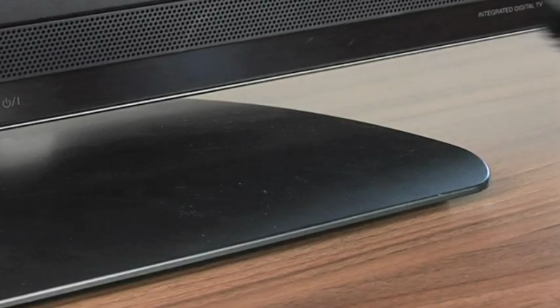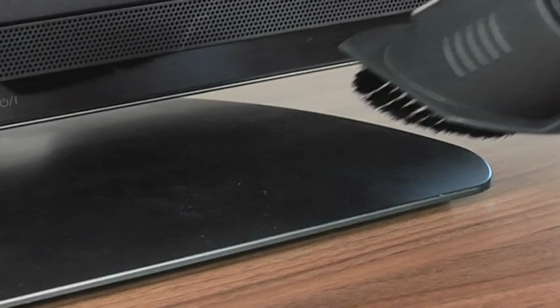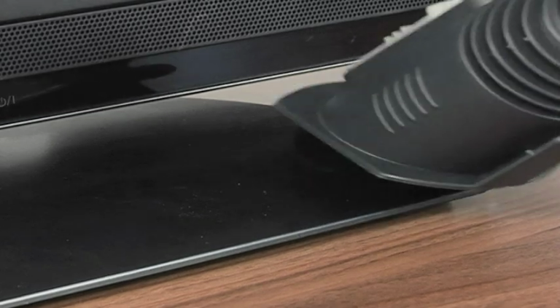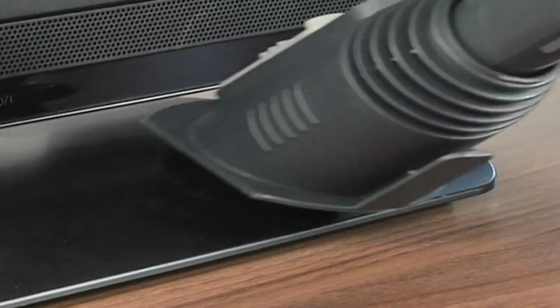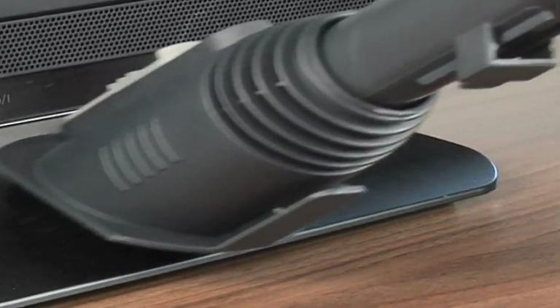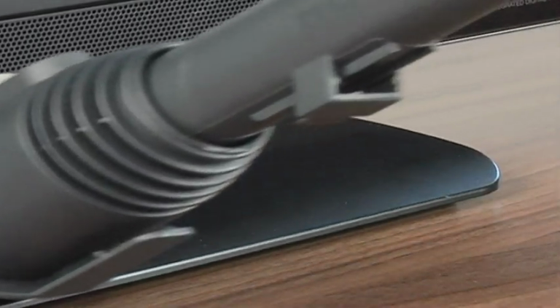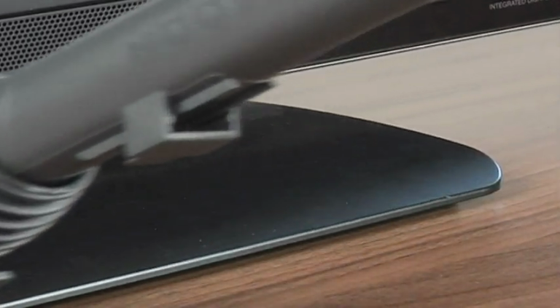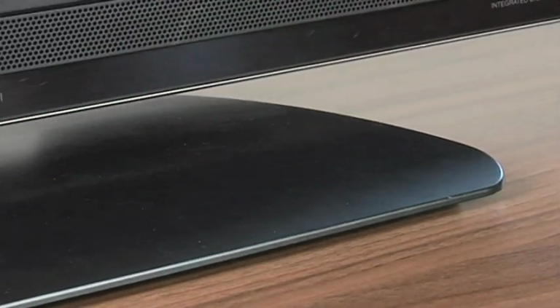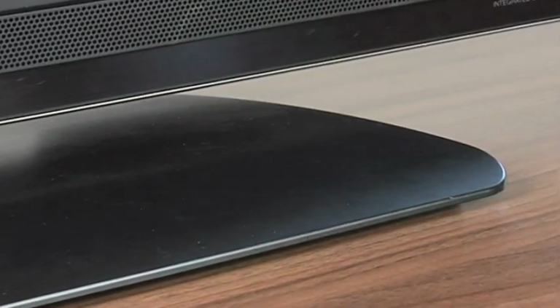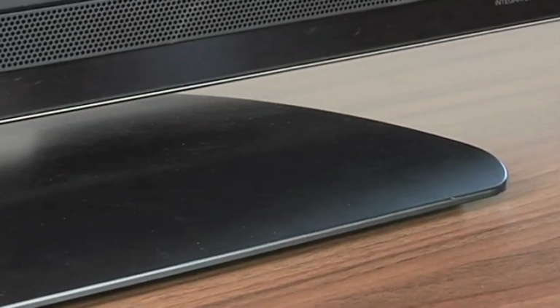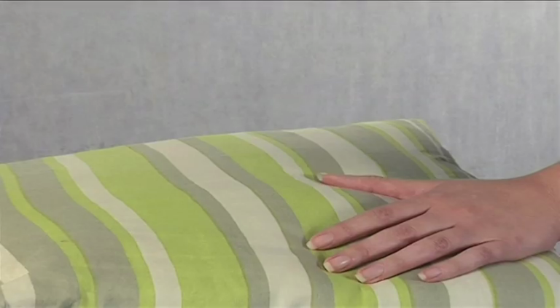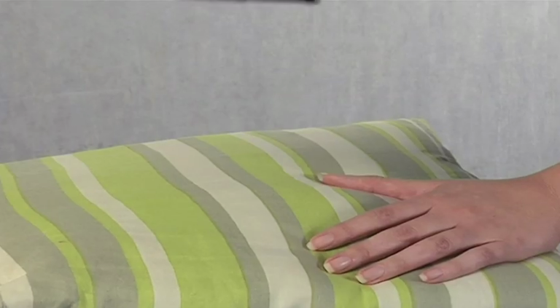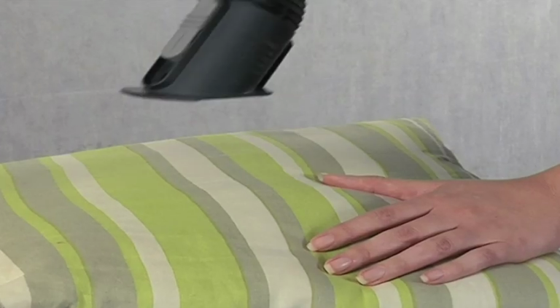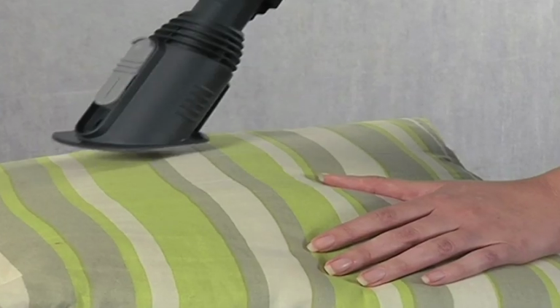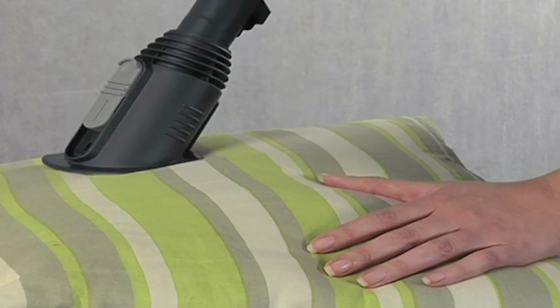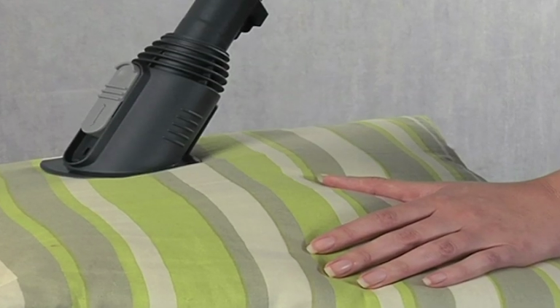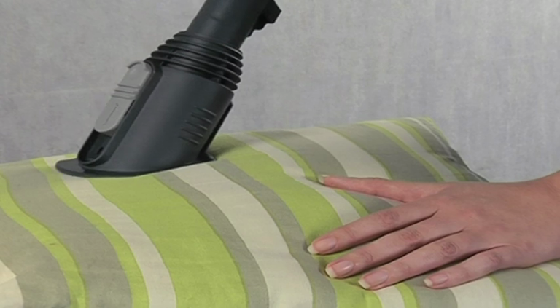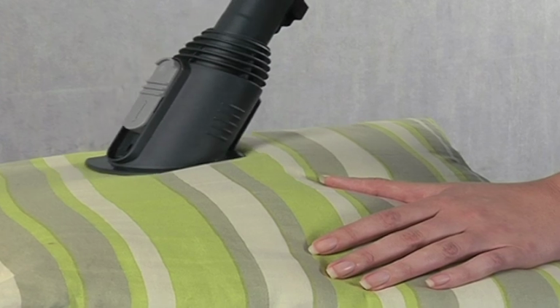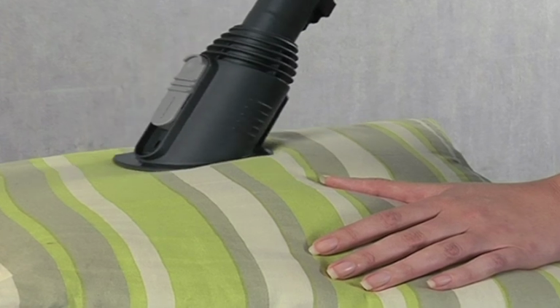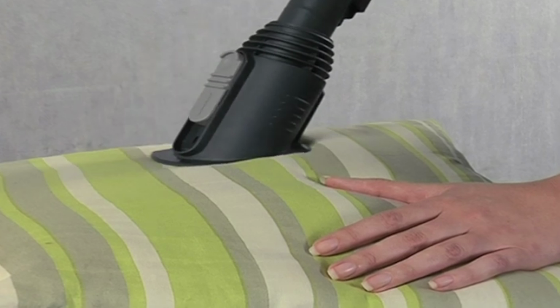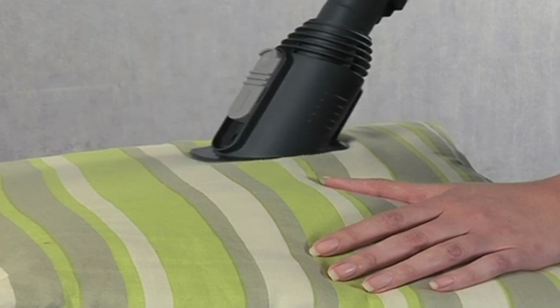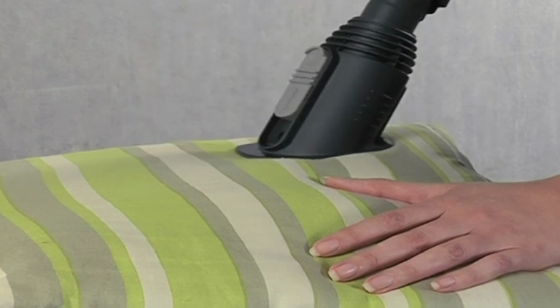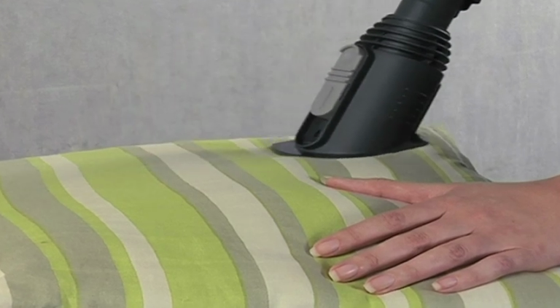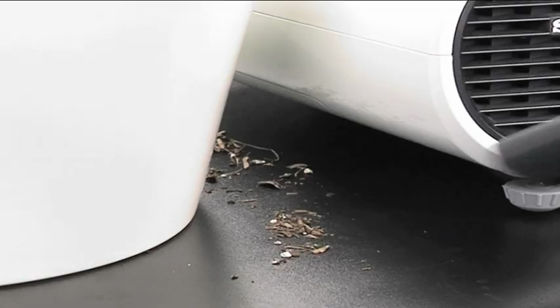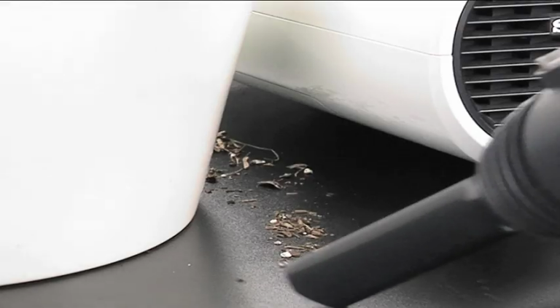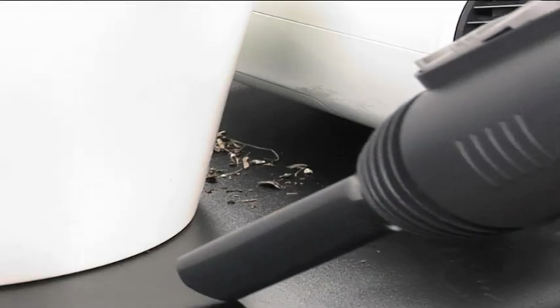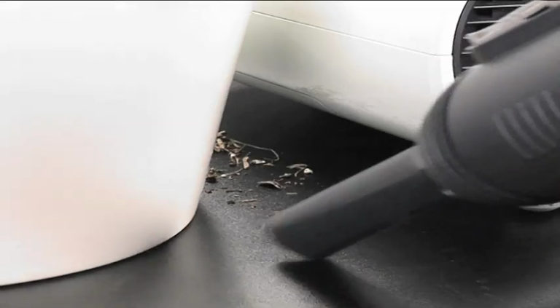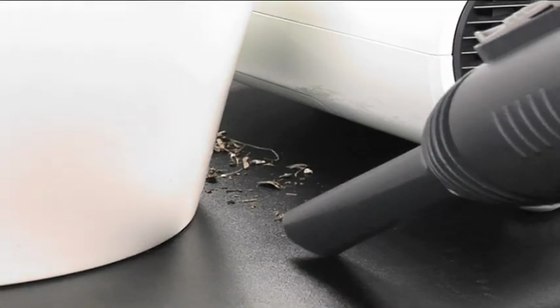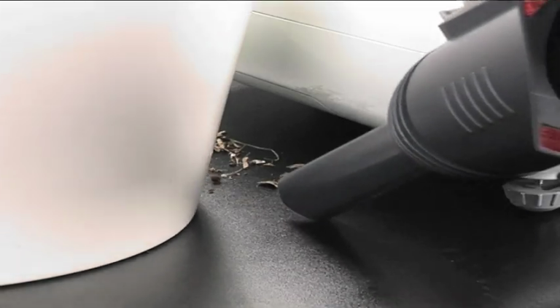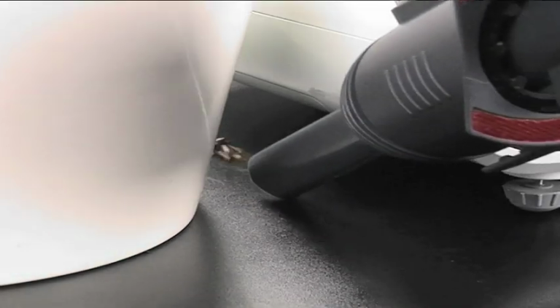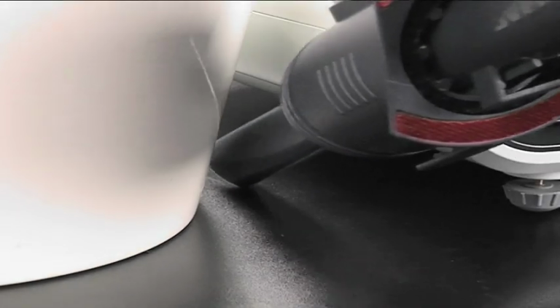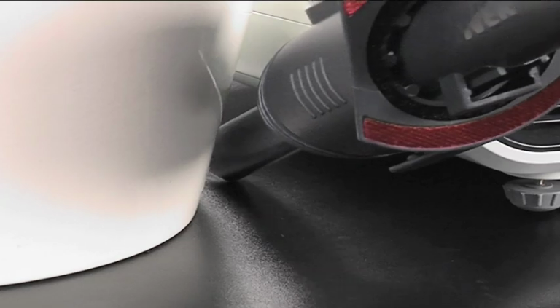Use the dusting brush to smarten smooth surfaces, the upholstery tool to spruce up sofas, chairs and curtains, and the crevice tool to get in all those nooks and crannies.